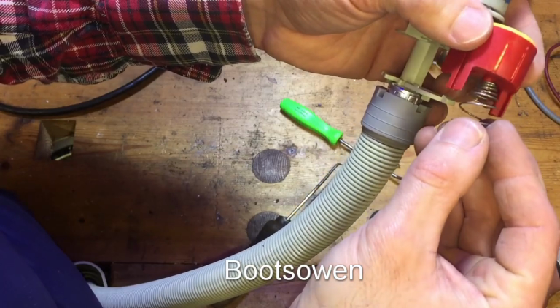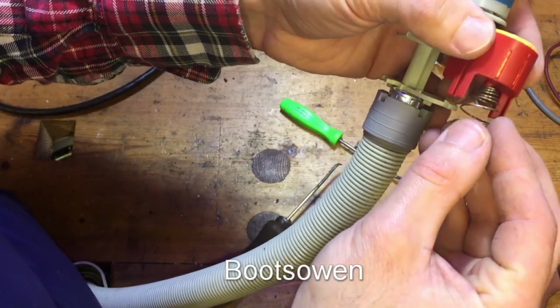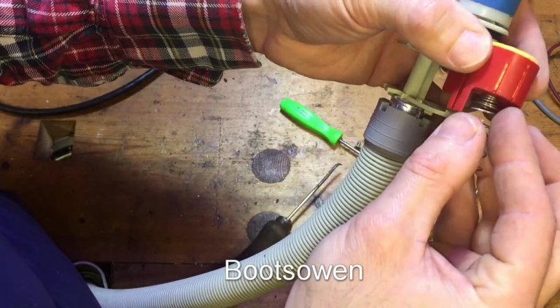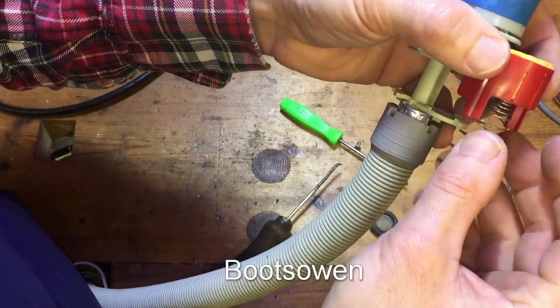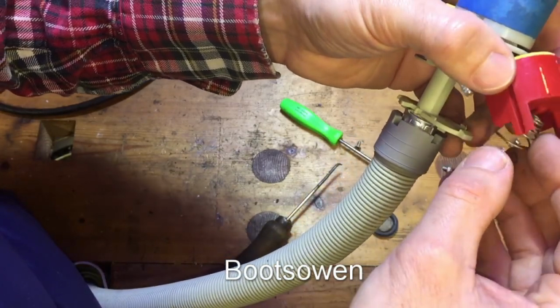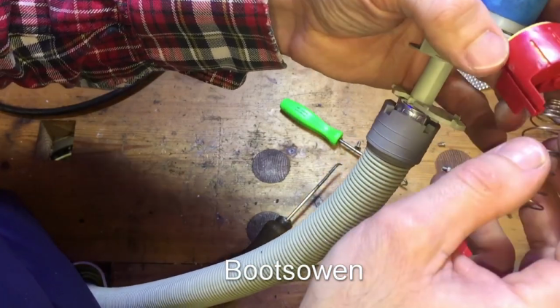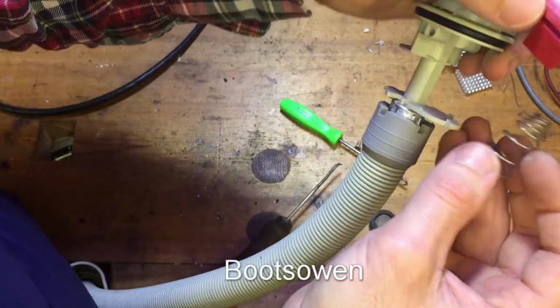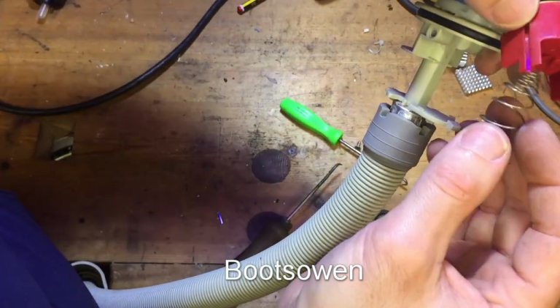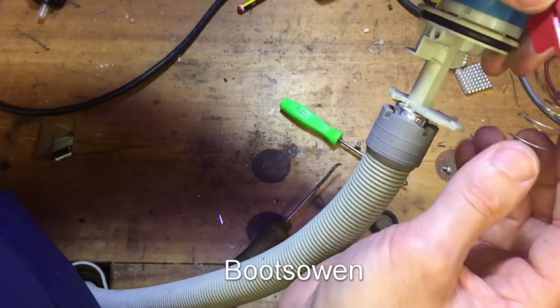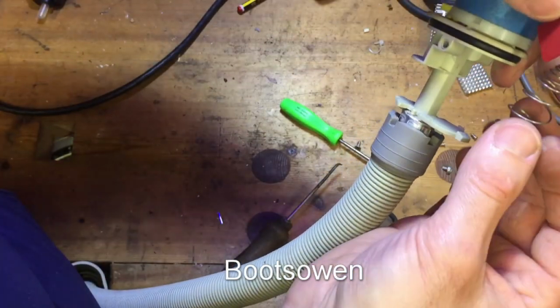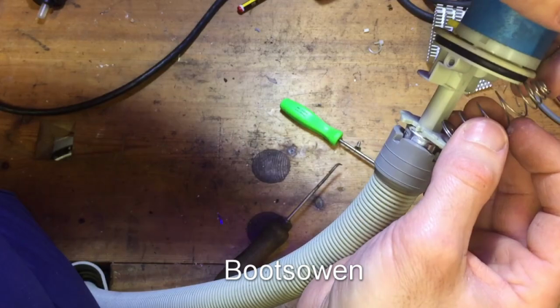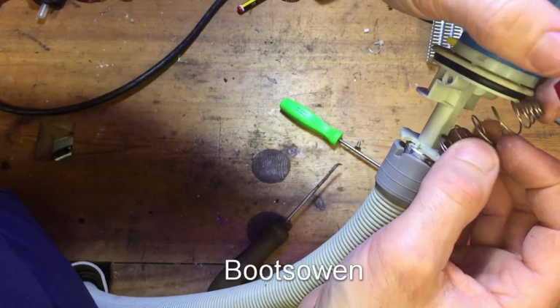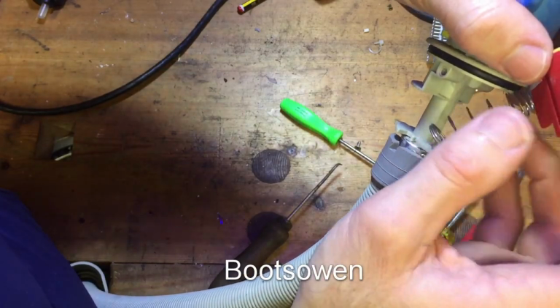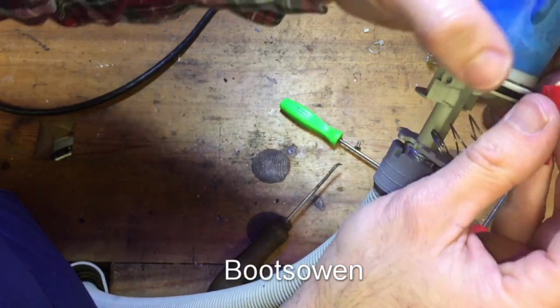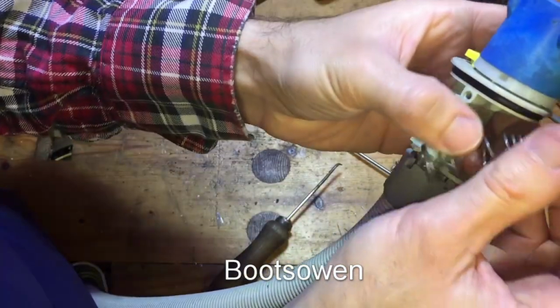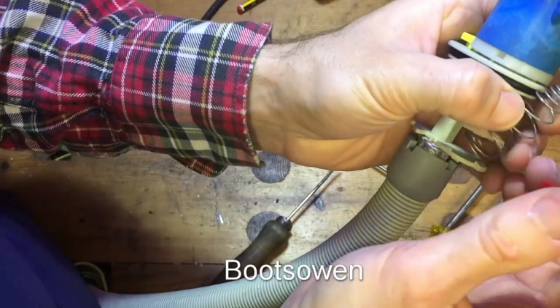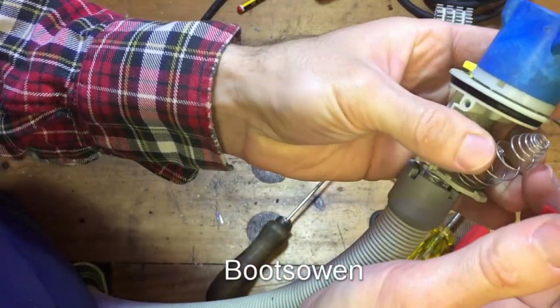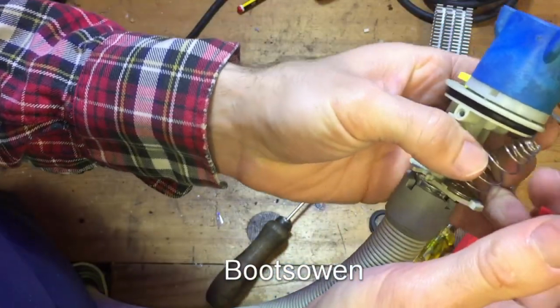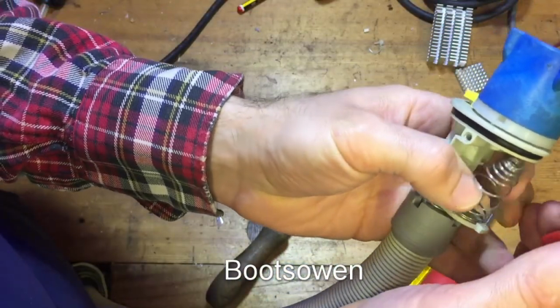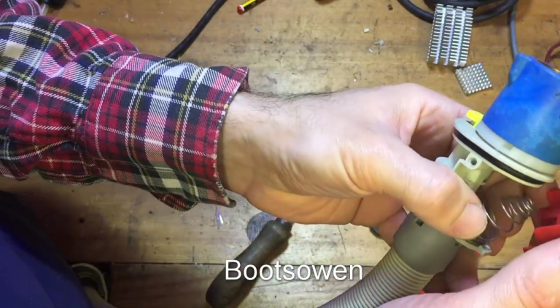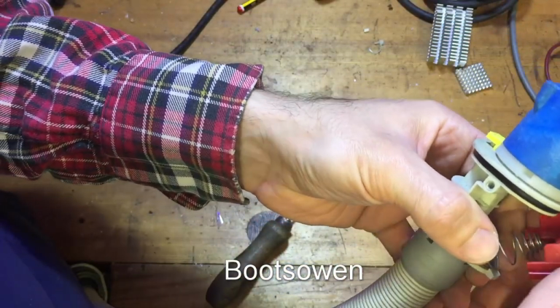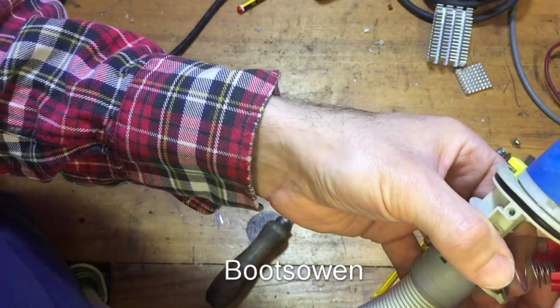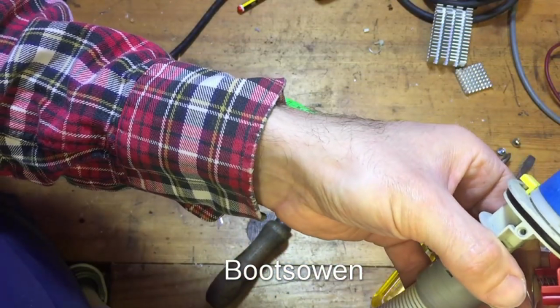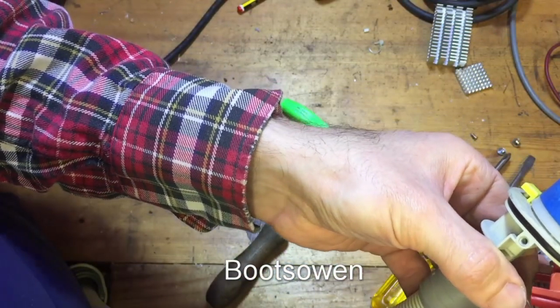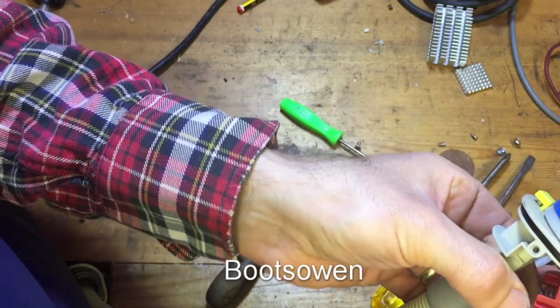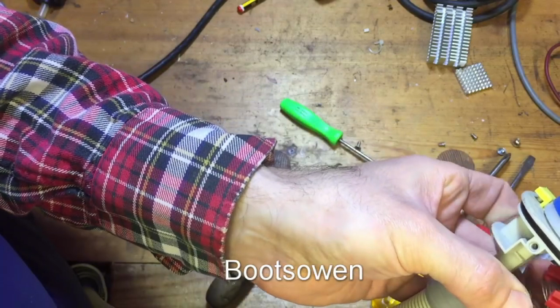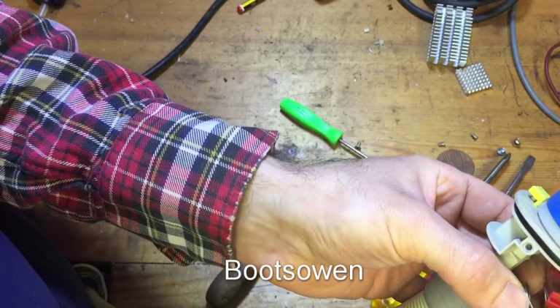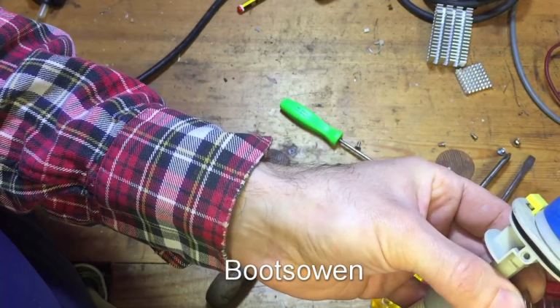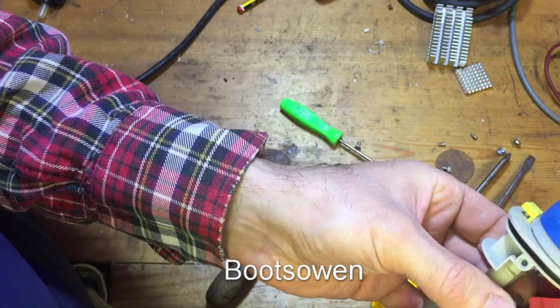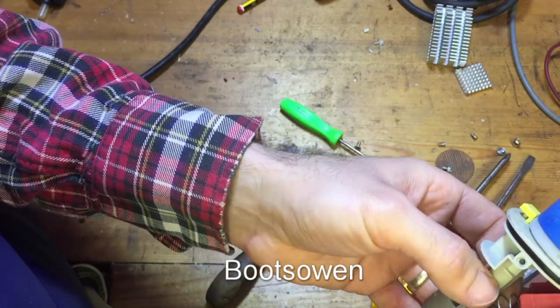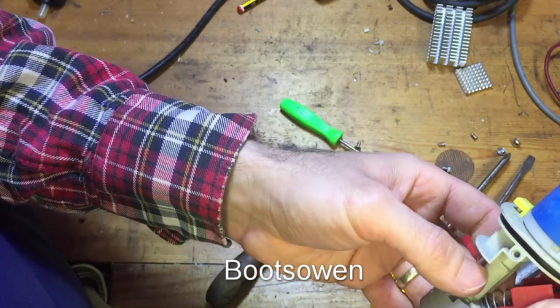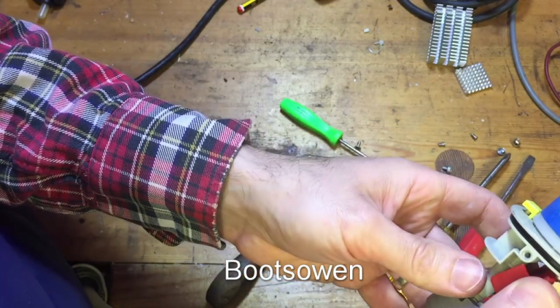Just never seen one before. I thought it would be interesting to see what's in there. It's some kind of aqua stop thing, but I don't know what it's called. I'll search for that VDE number and see if I can find out.